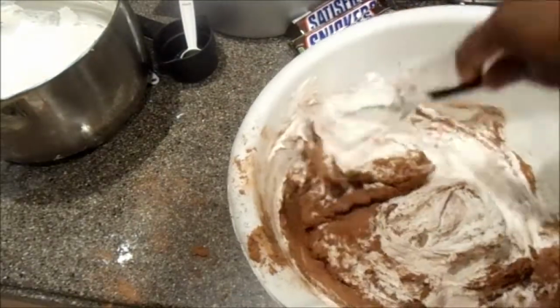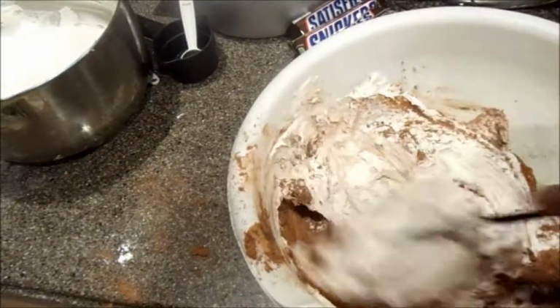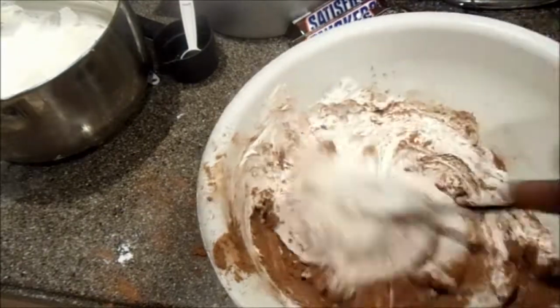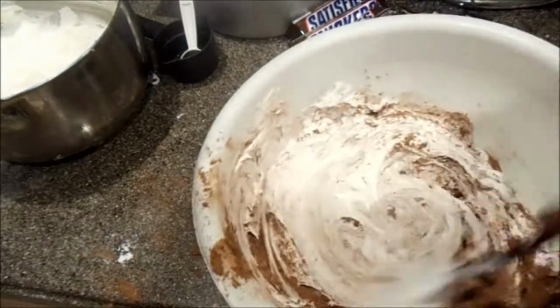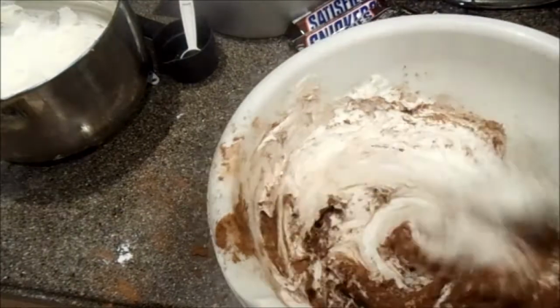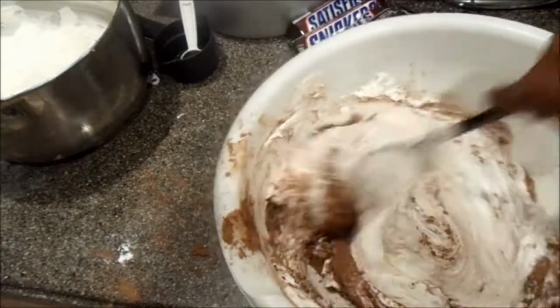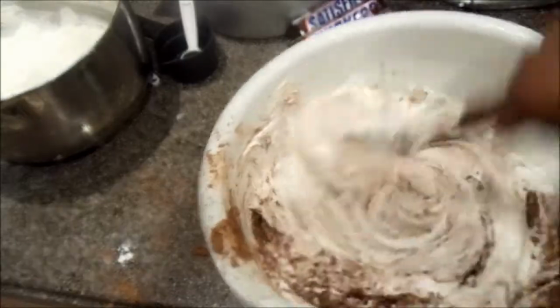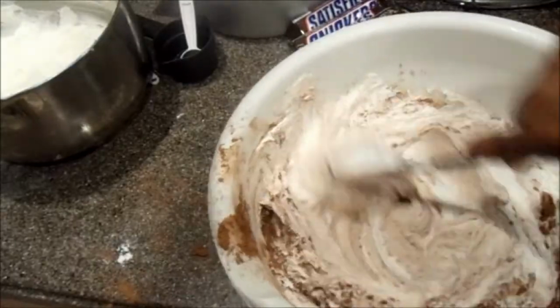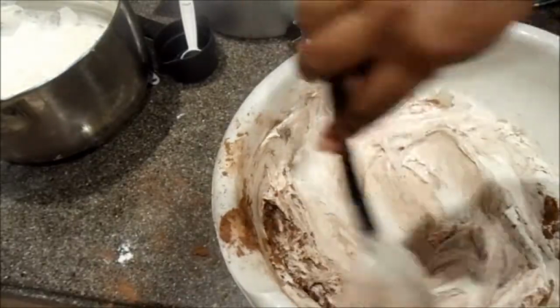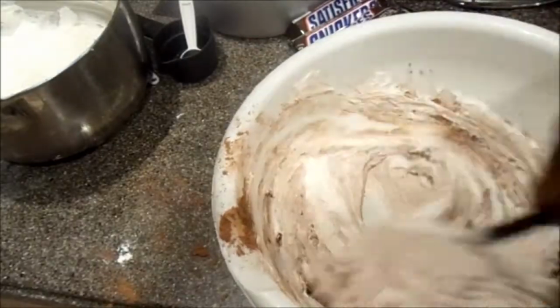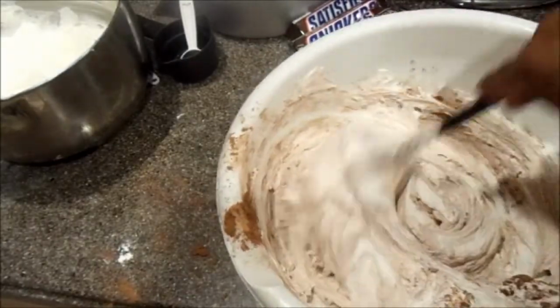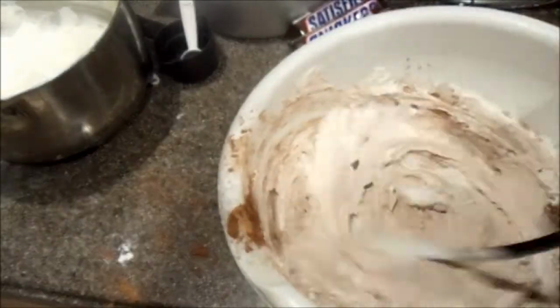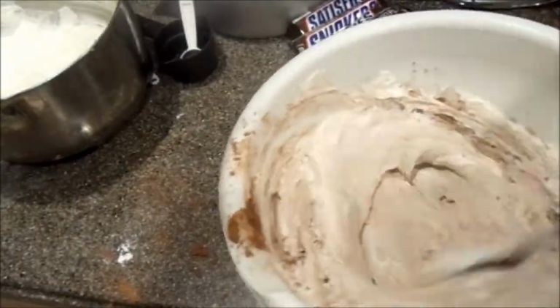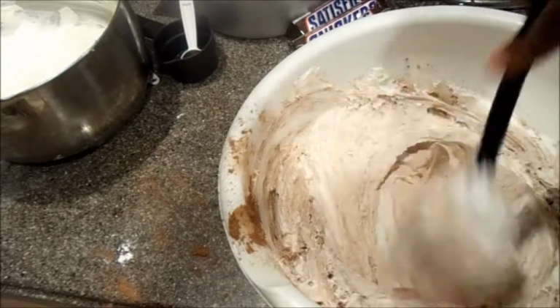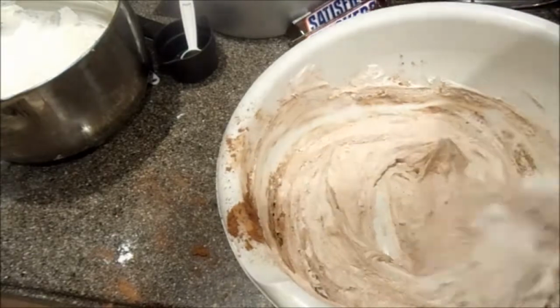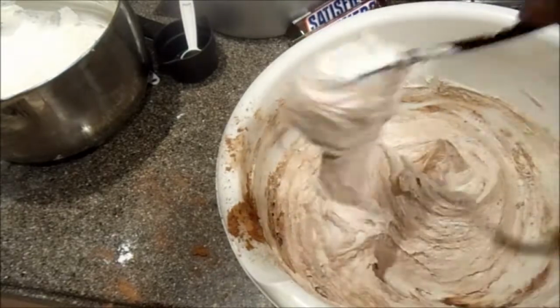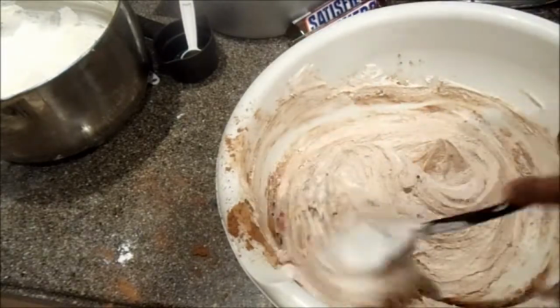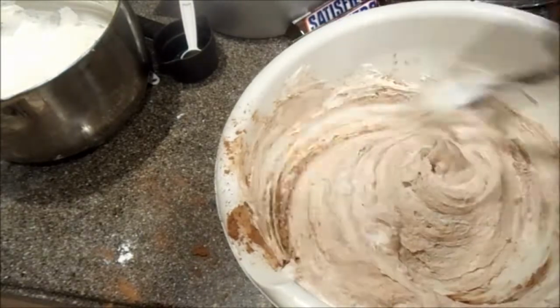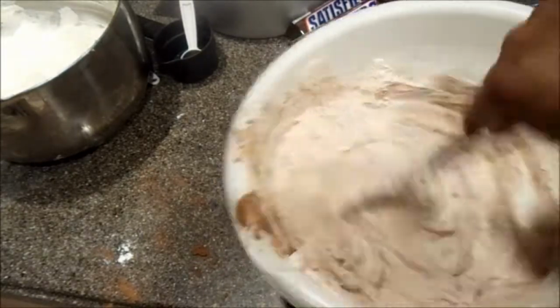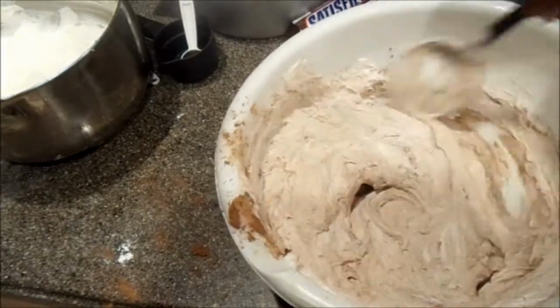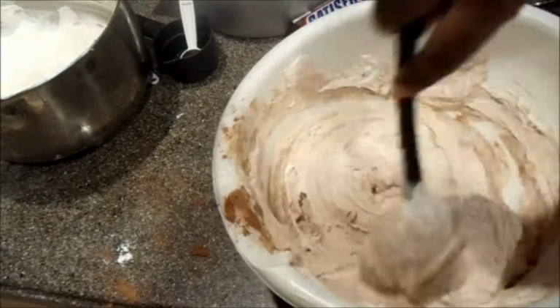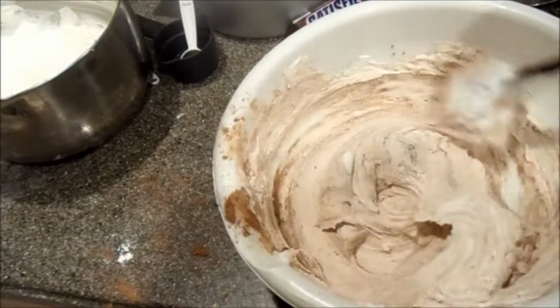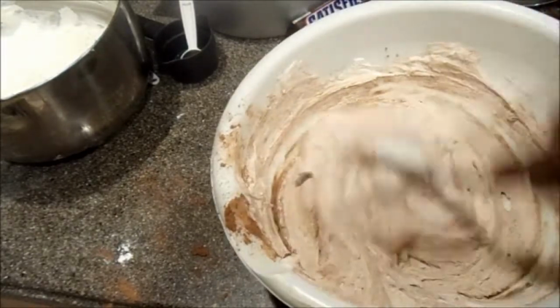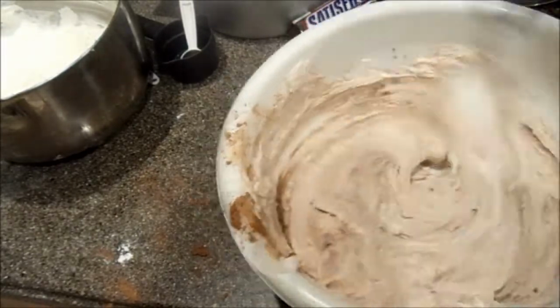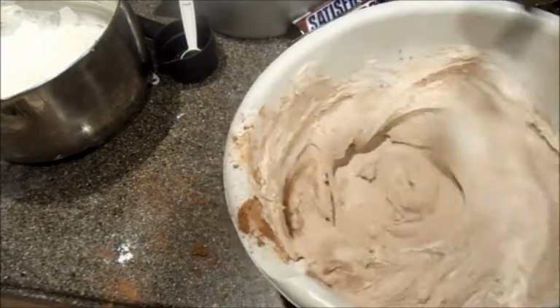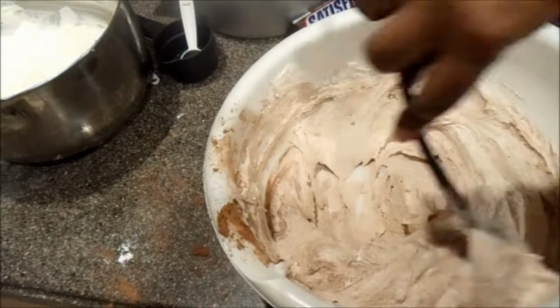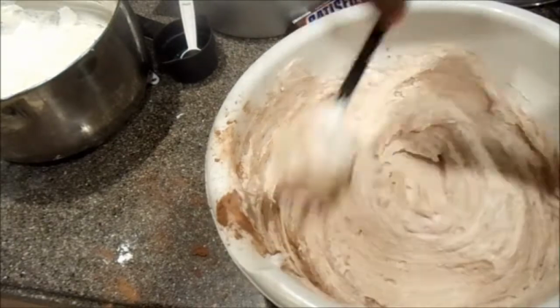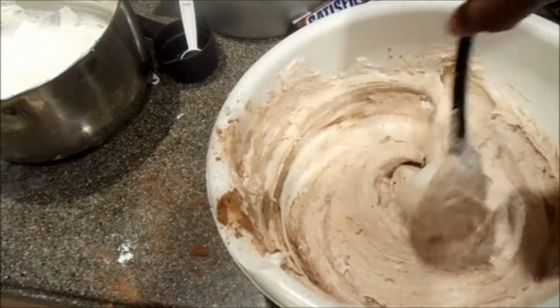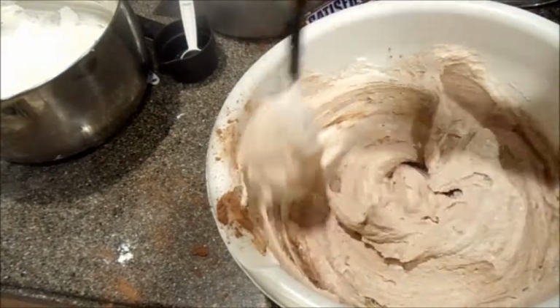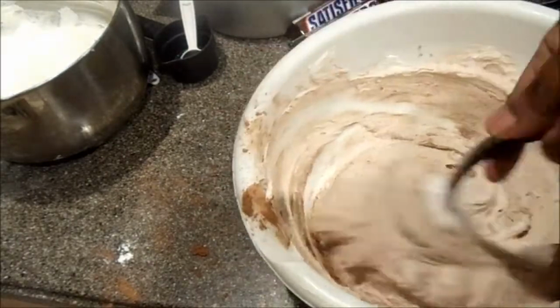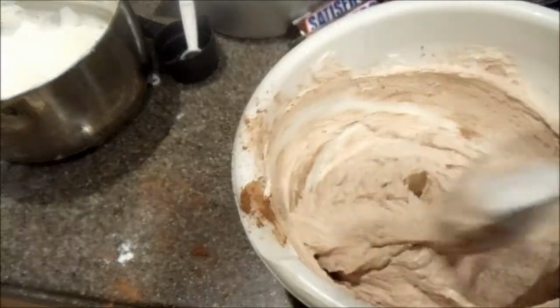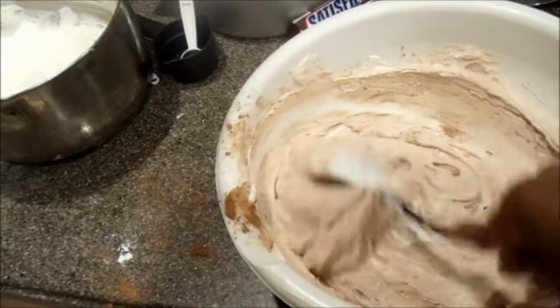So the cake is in the oven right now. Like I said, 350, and depending on your oven, between 30 minutes and an hour. And I'm still mixing up the icing.